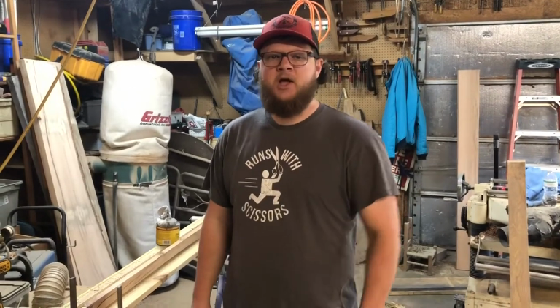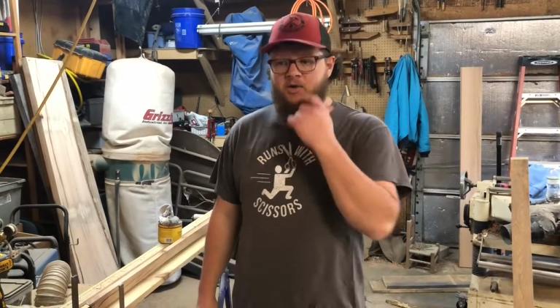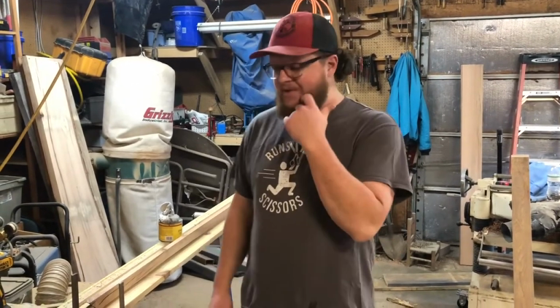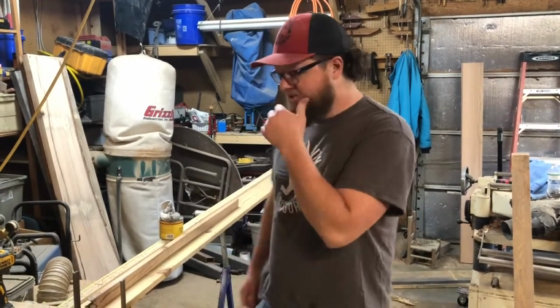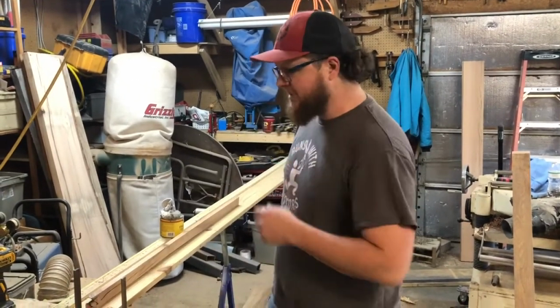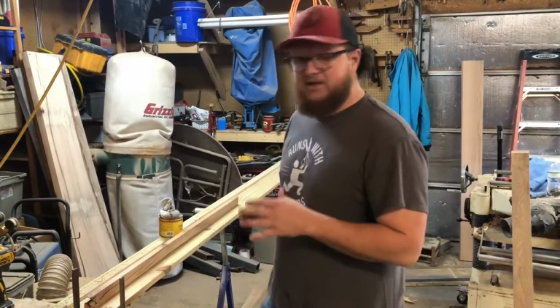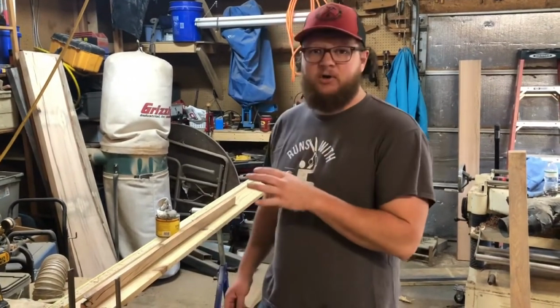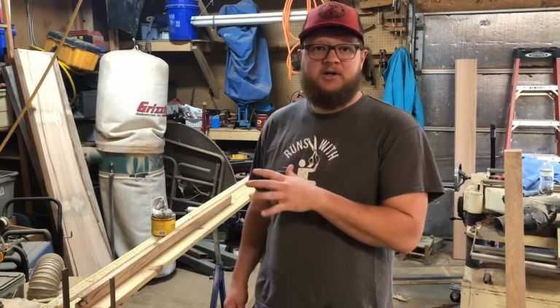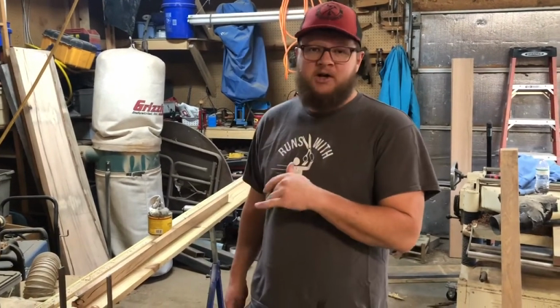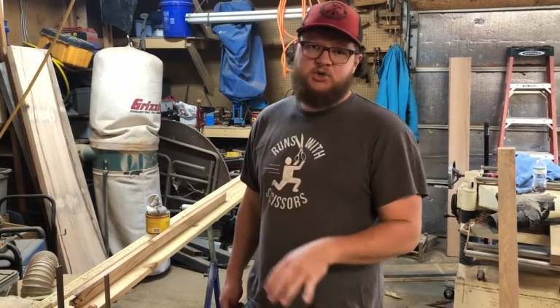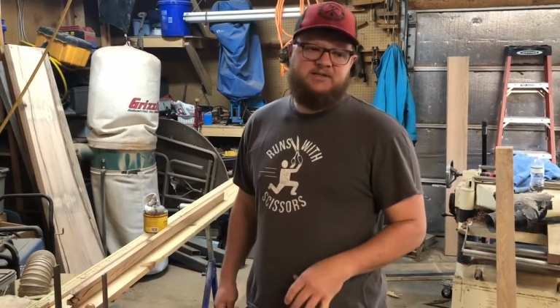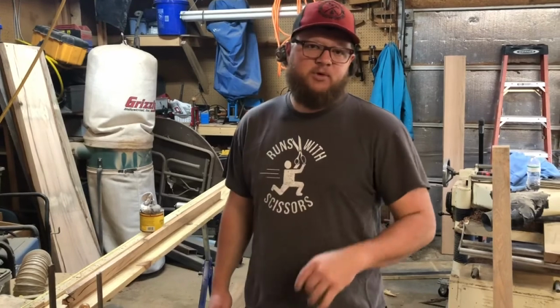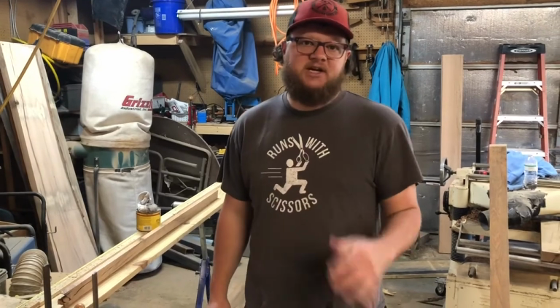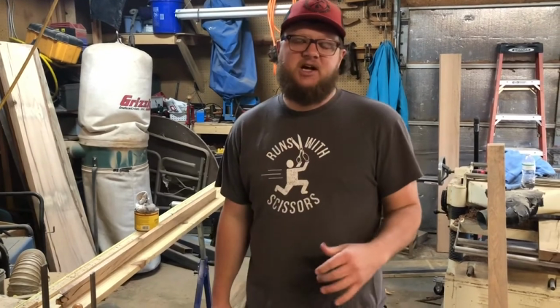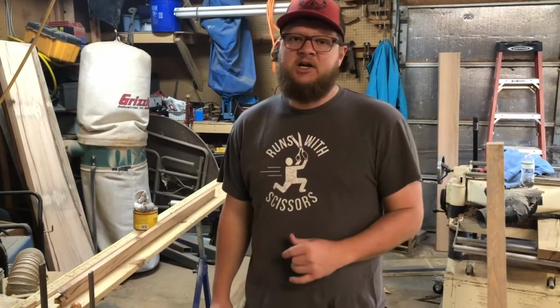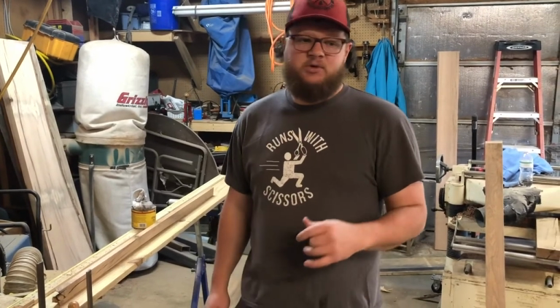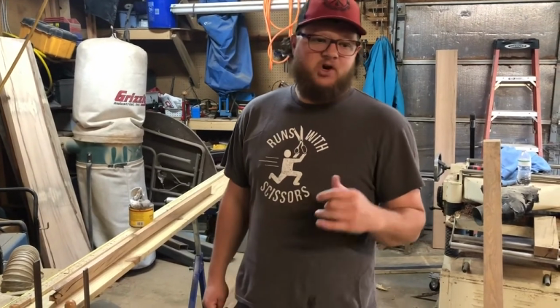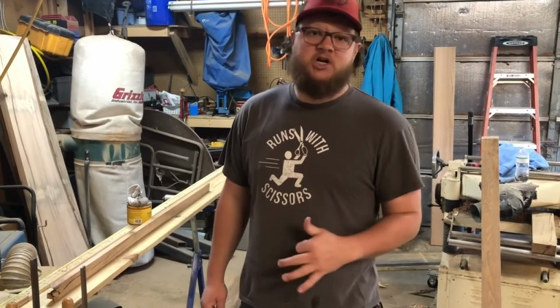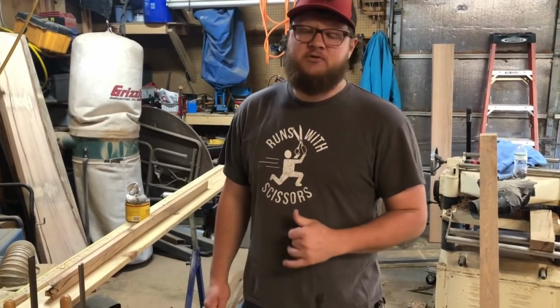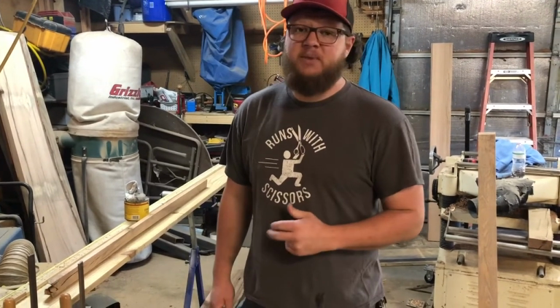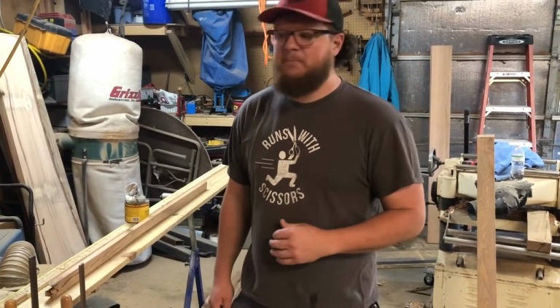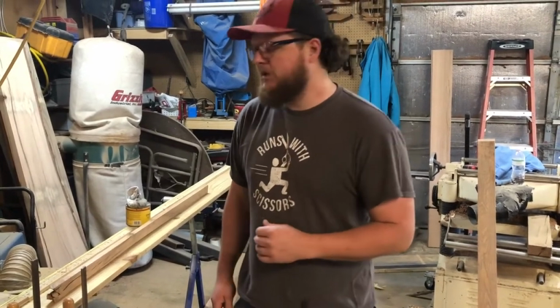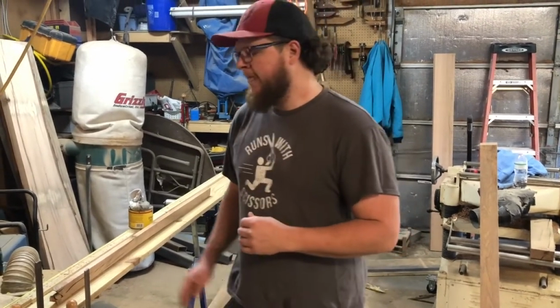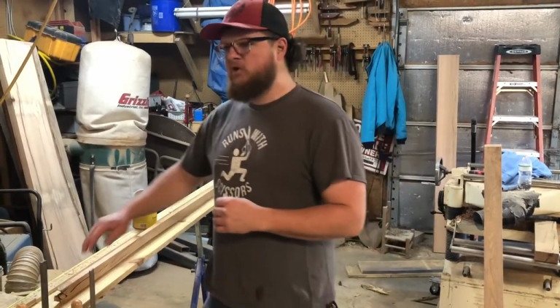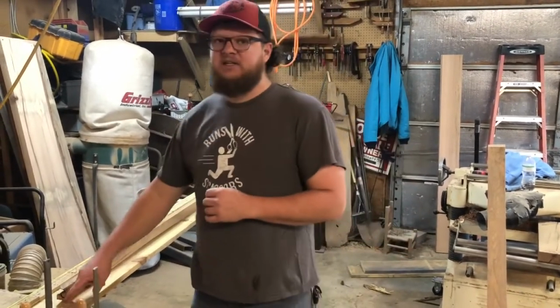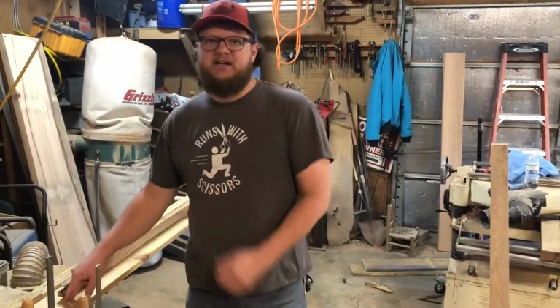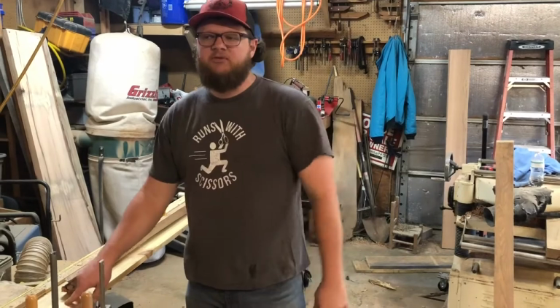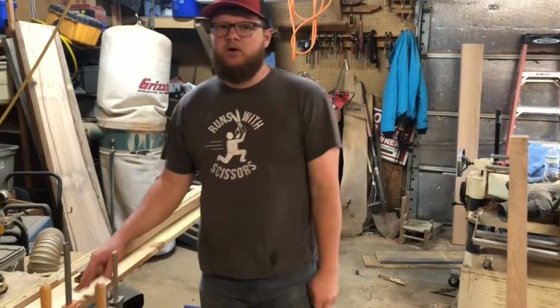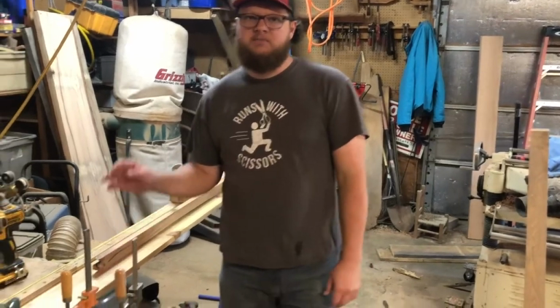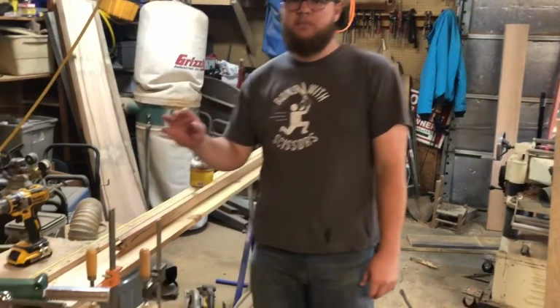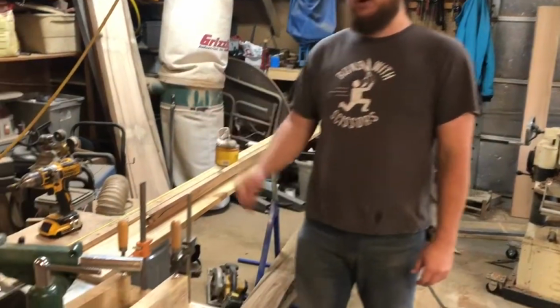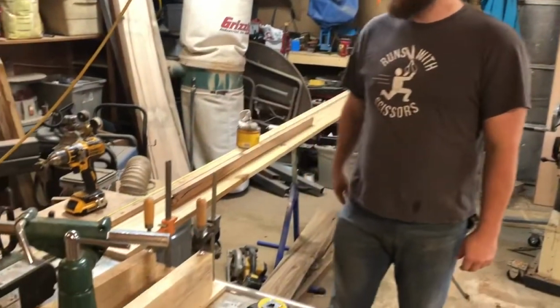All right, what's up guys. Today we're working on straightening some lumber. We just got done straightening a bunch of oak for a bed that I'm making. You've seen this setup before — it's my lumber straightening setup.